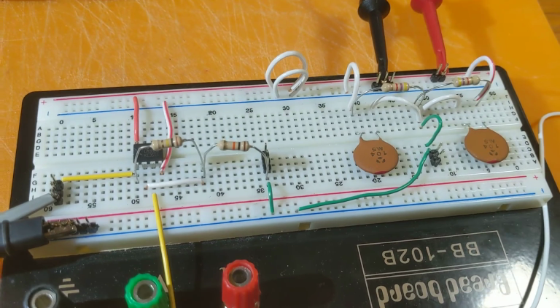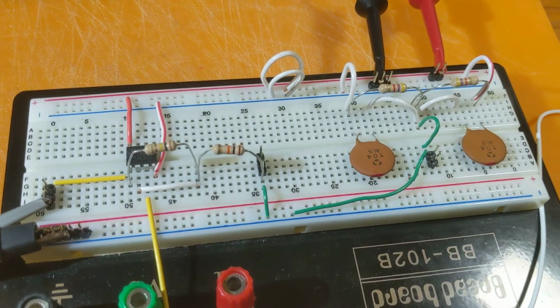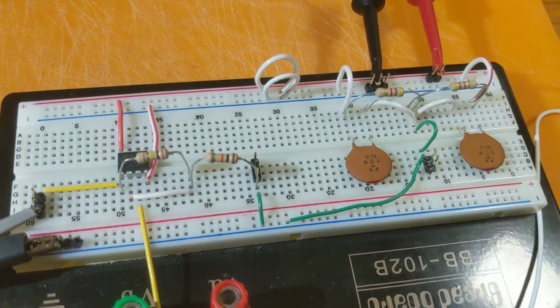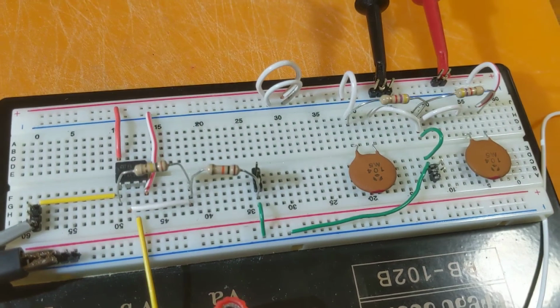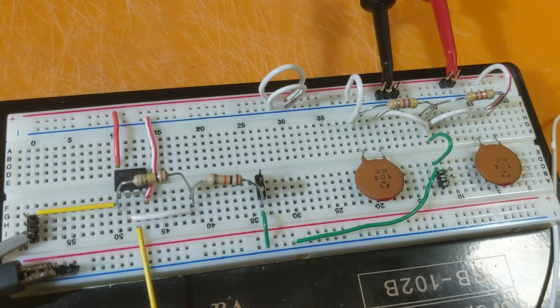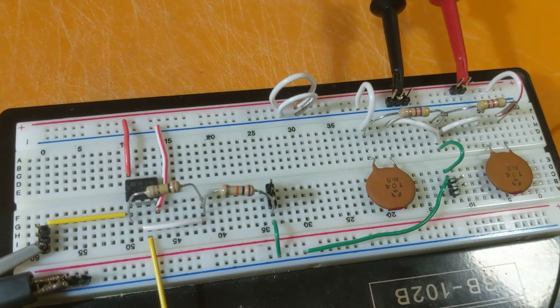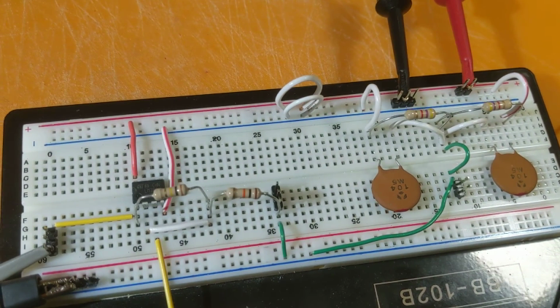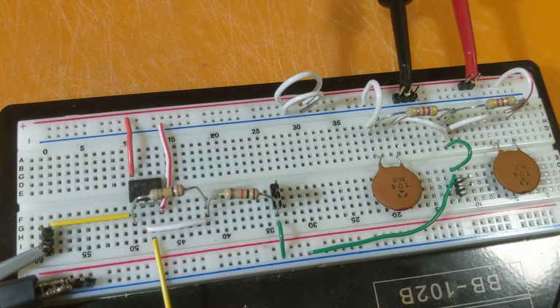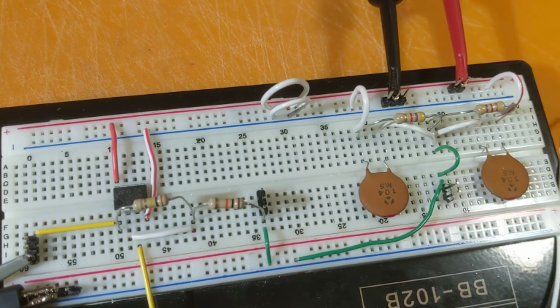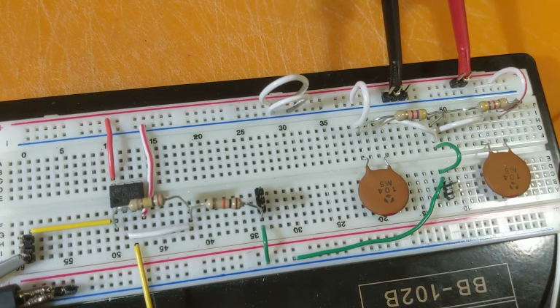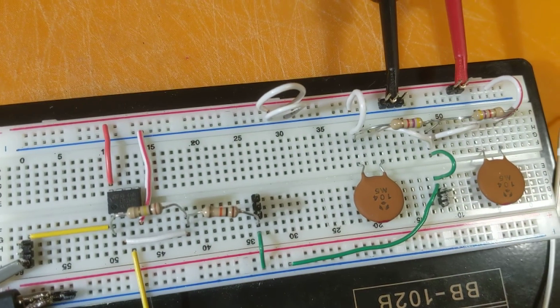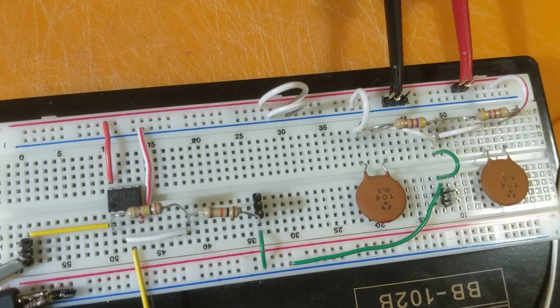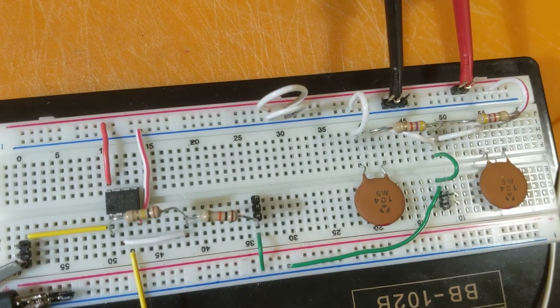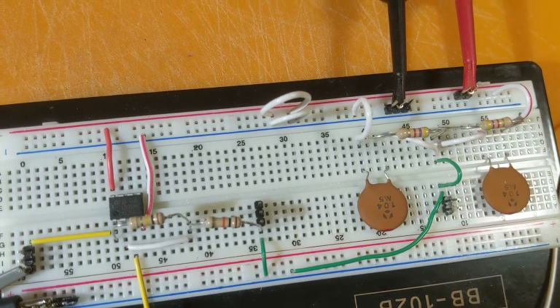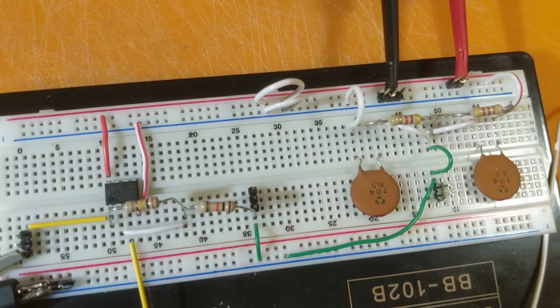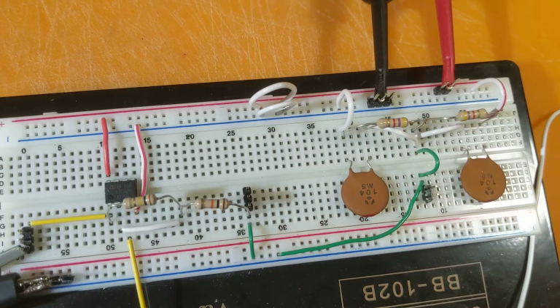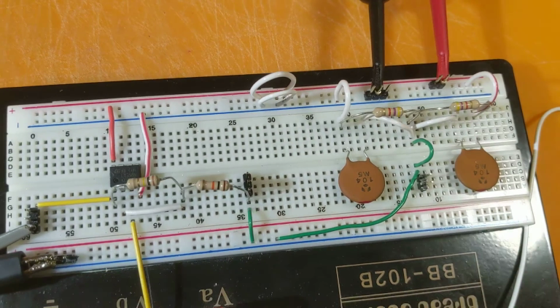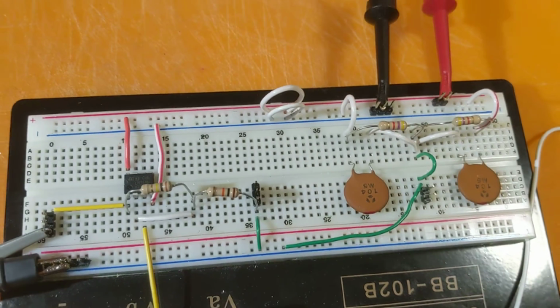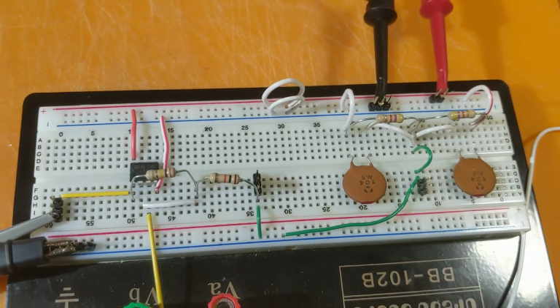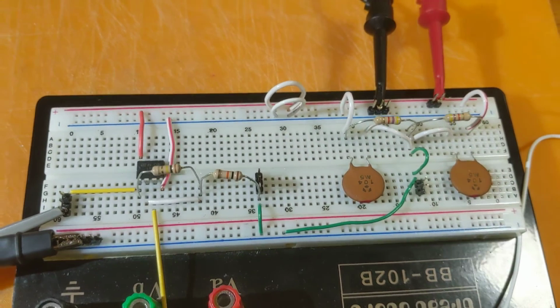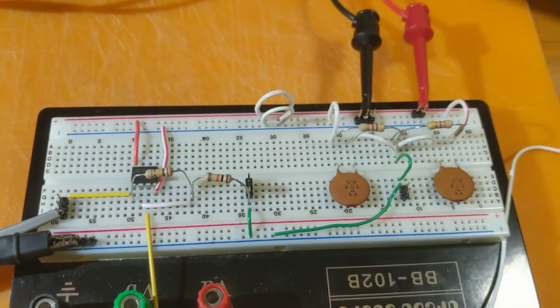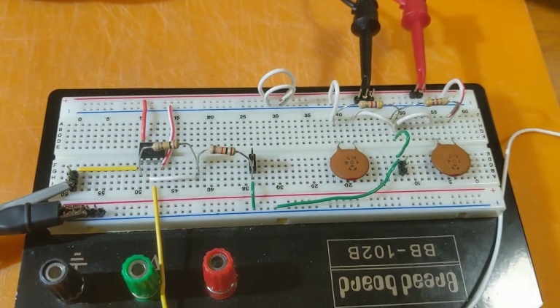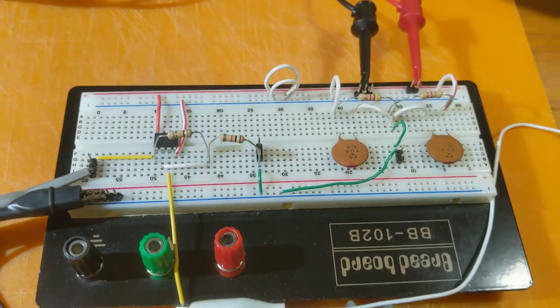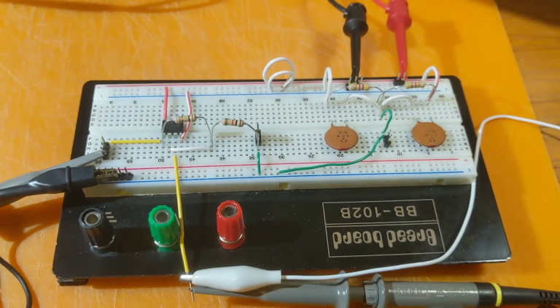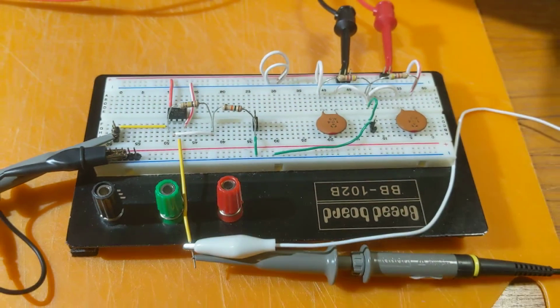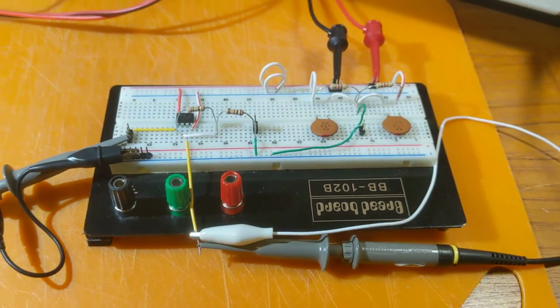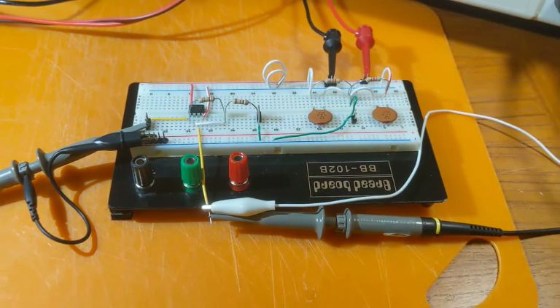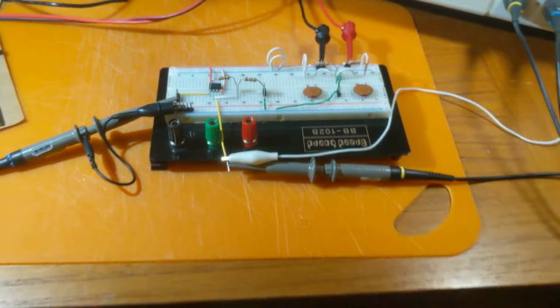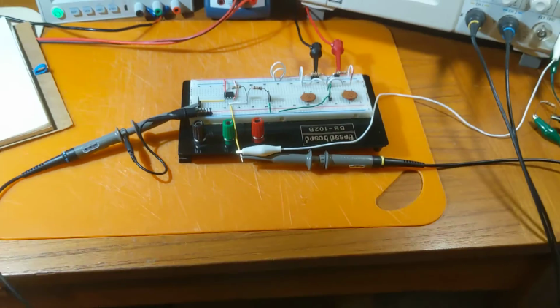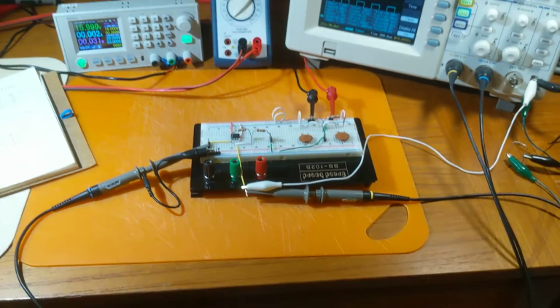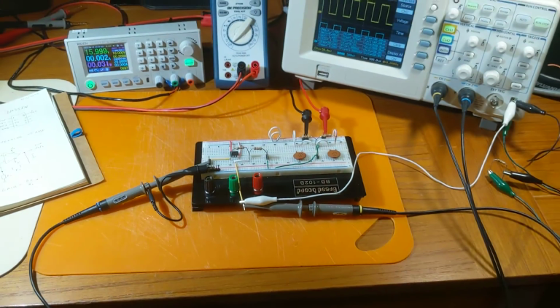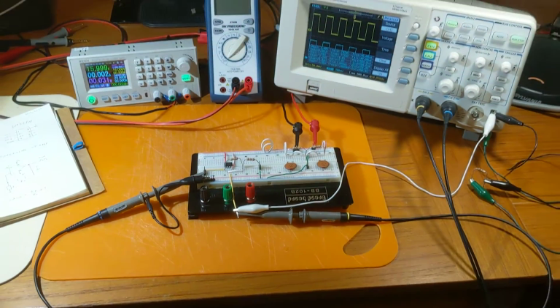I'll show the board up close one more time just for future reference, to see the wiring in case I need it. Alright, that's it folks — thanks for watching.